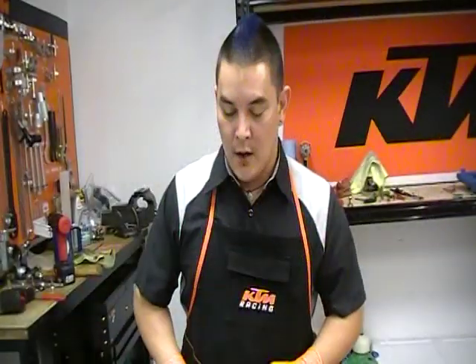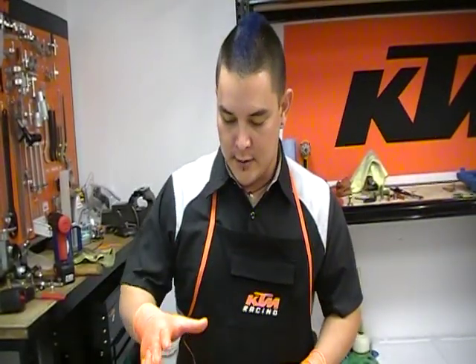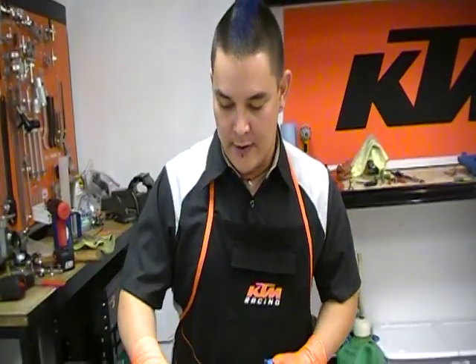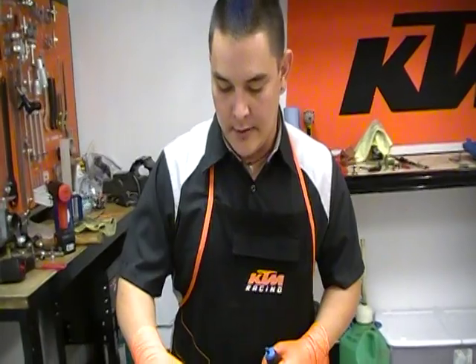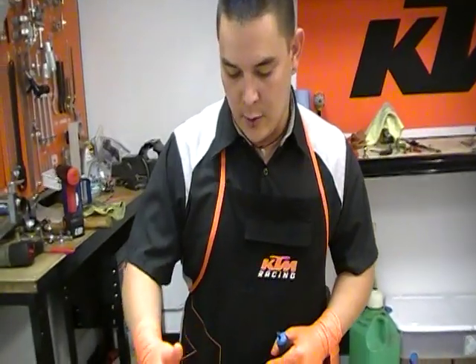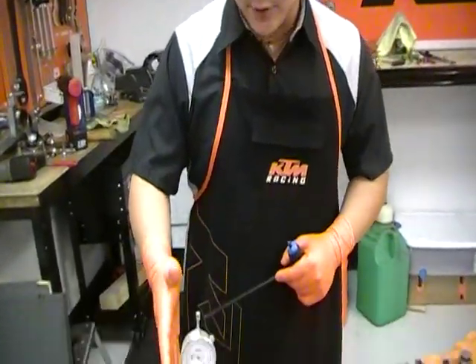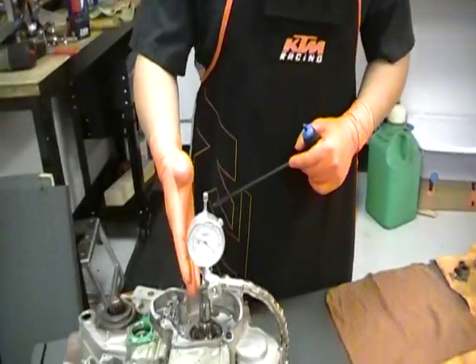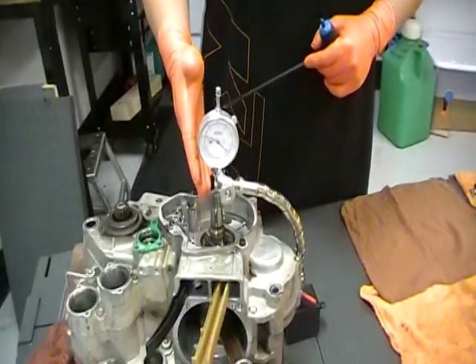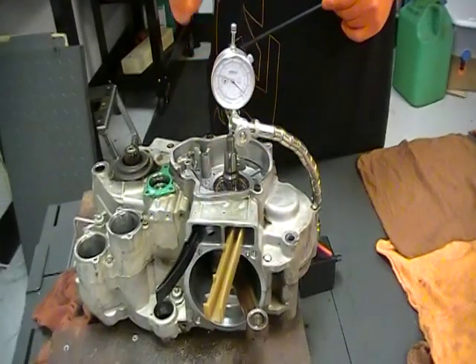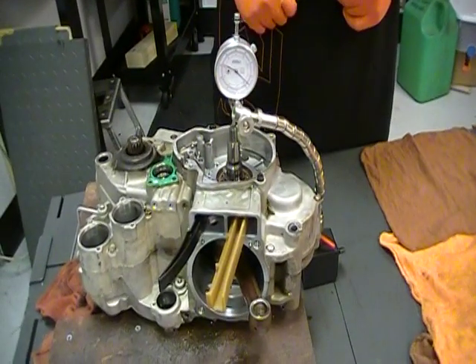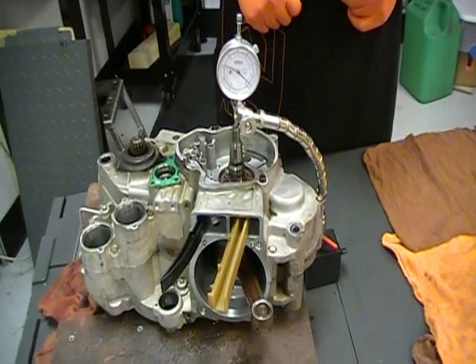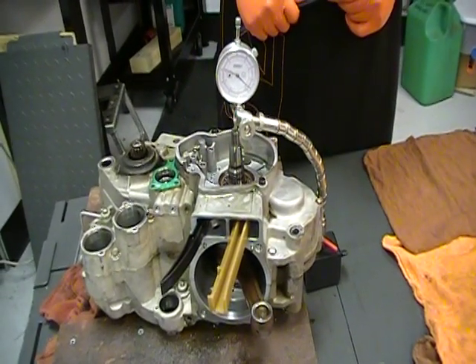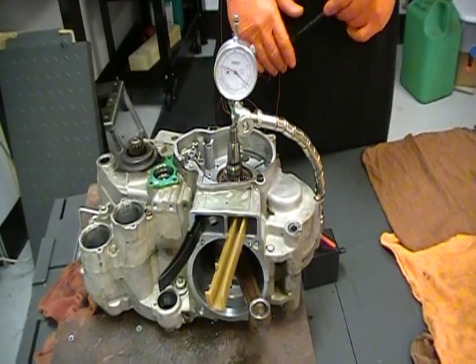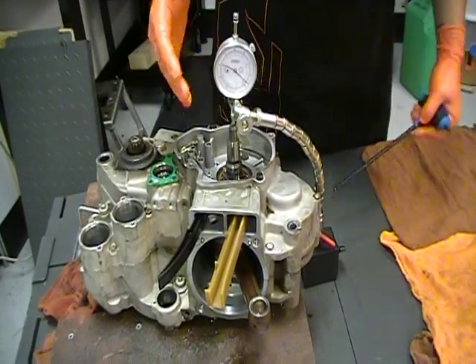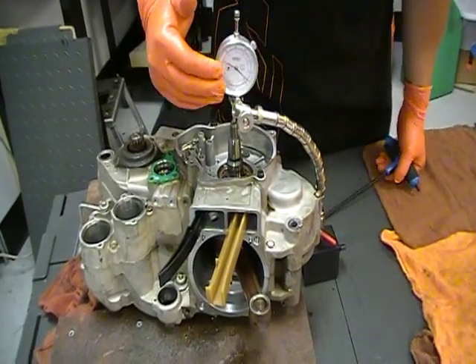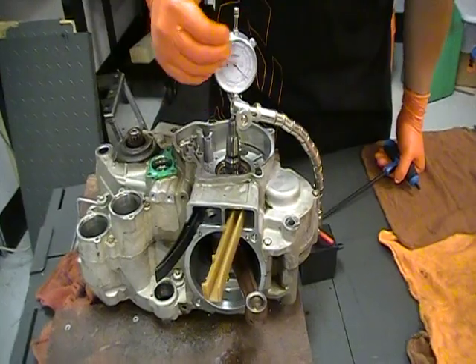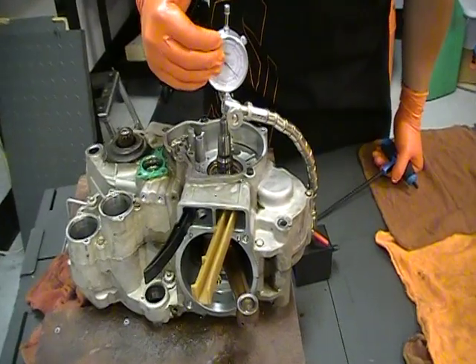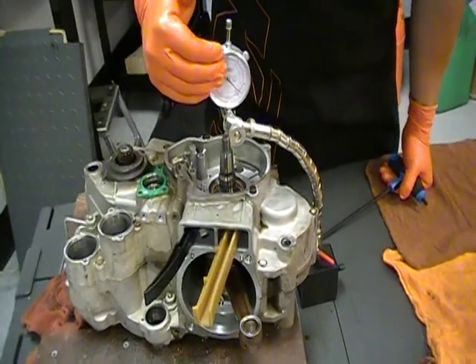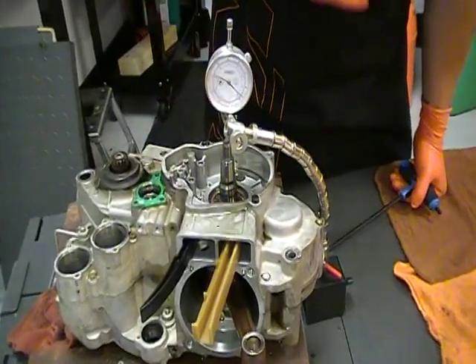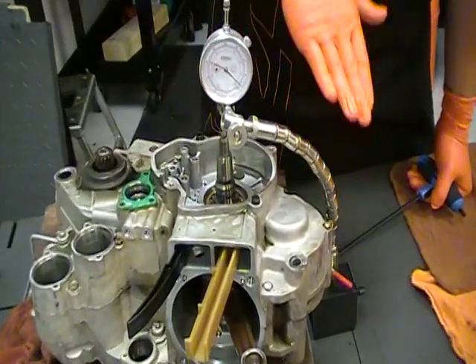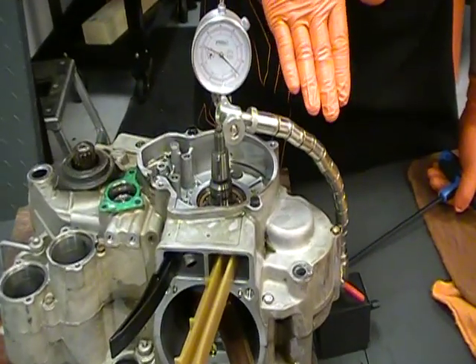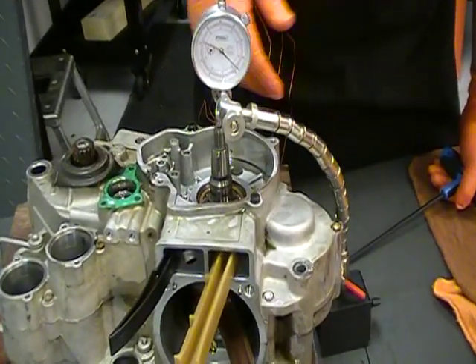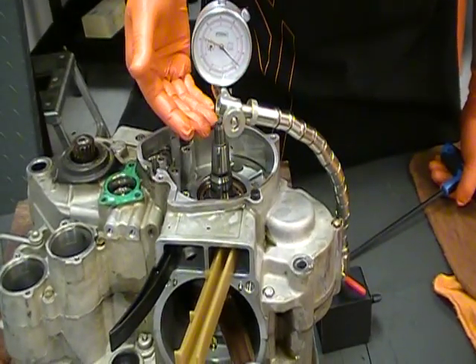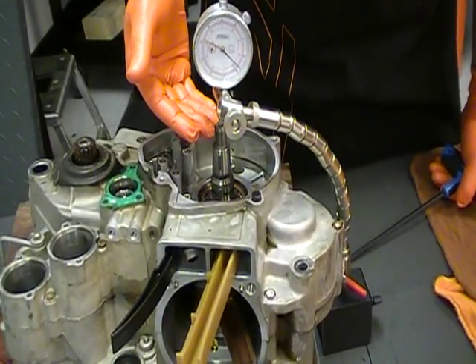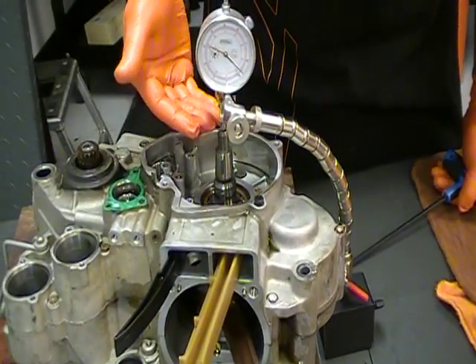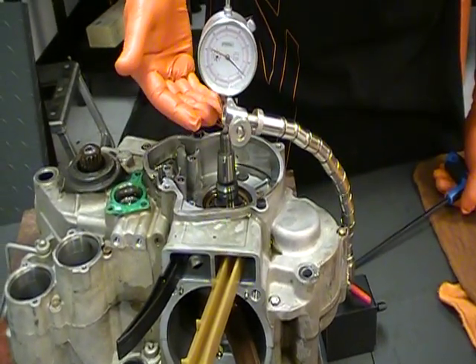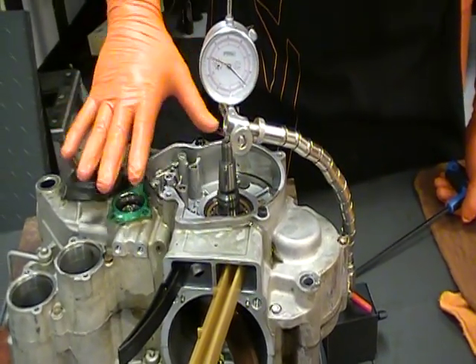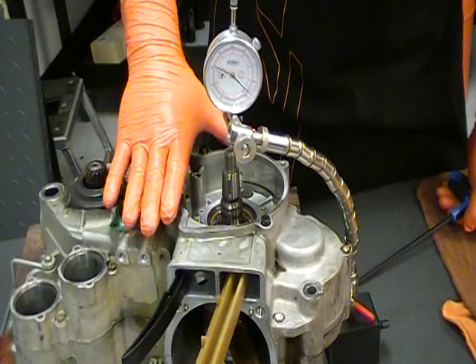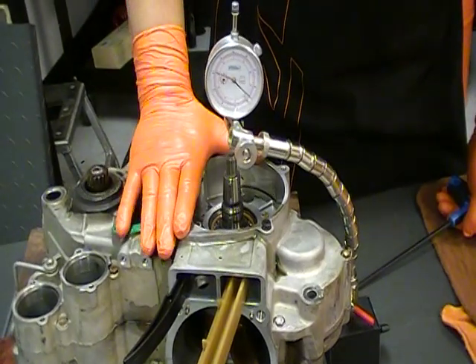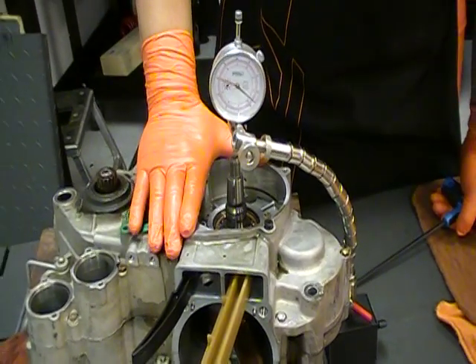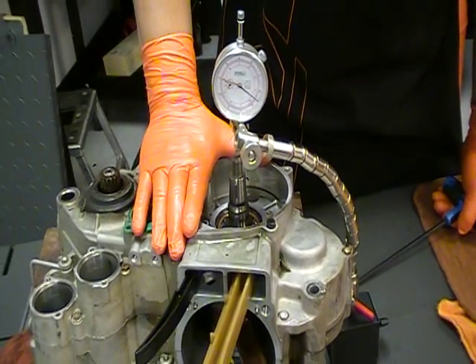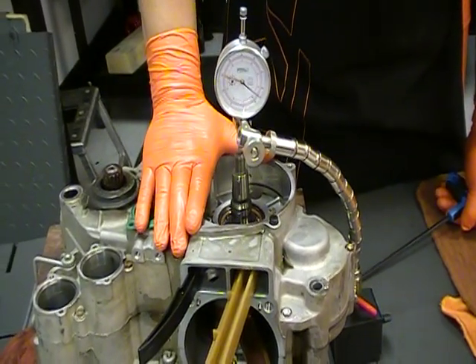I have the way I measure crankshaft end play set up on the bench here. If you look, it's just a dial caliper, magnet, and a base. I'm going to make sure the engine's stable, and it is.